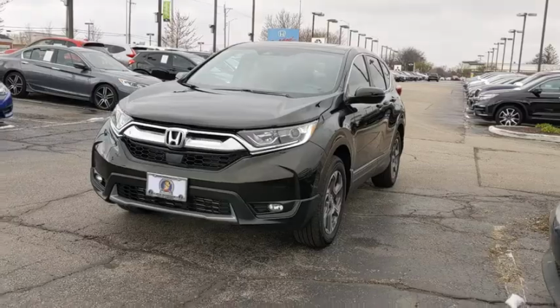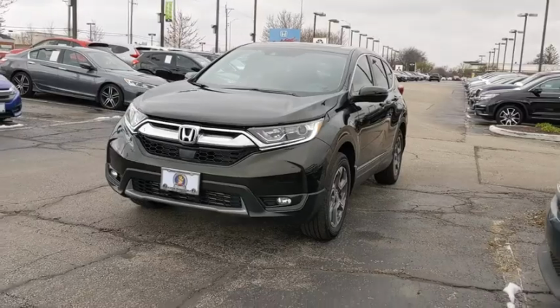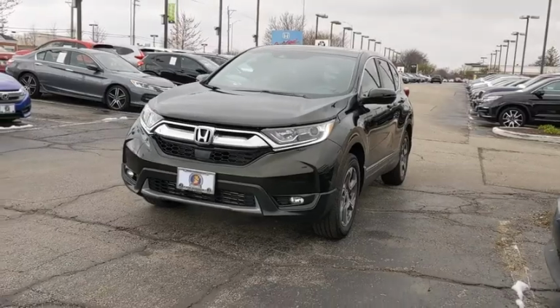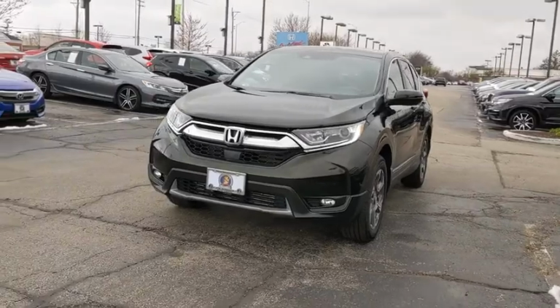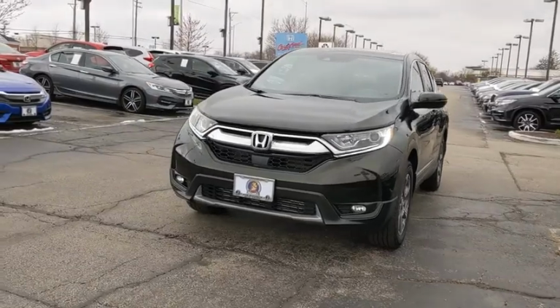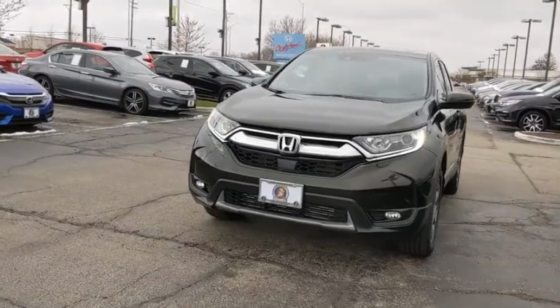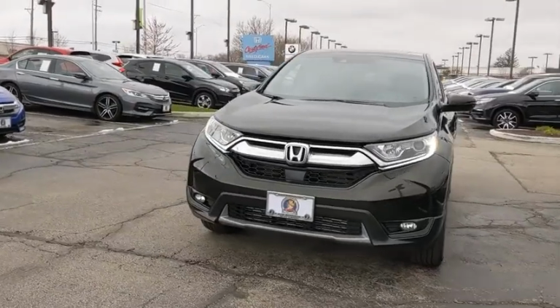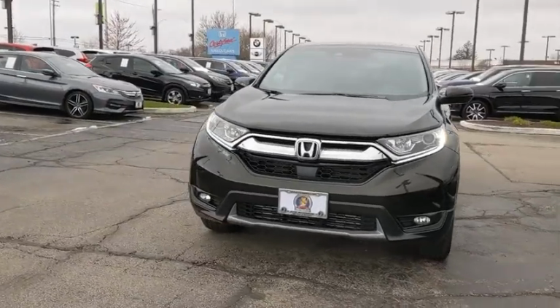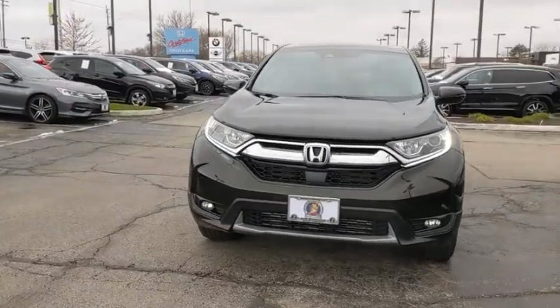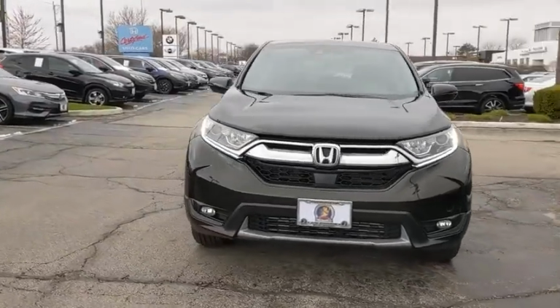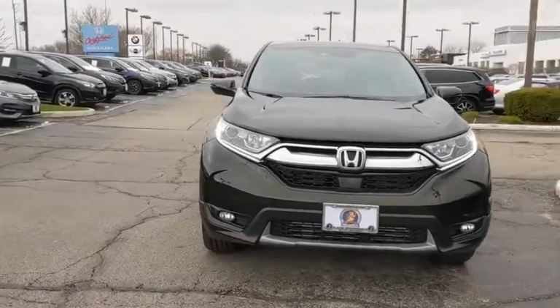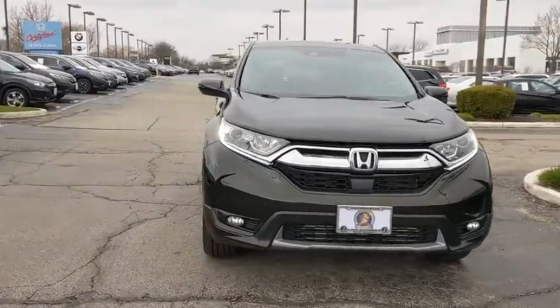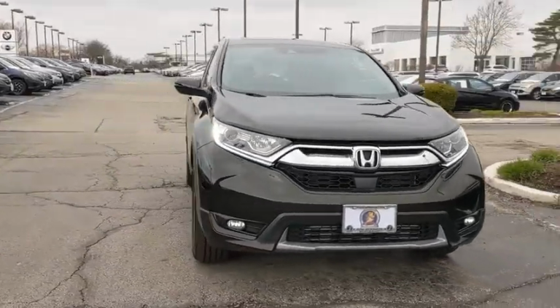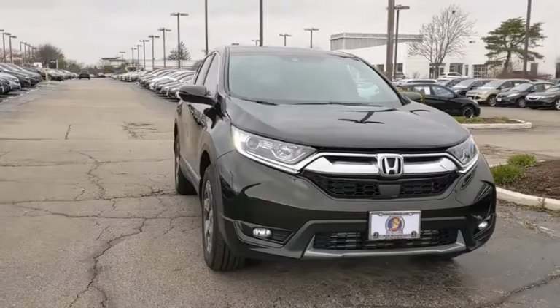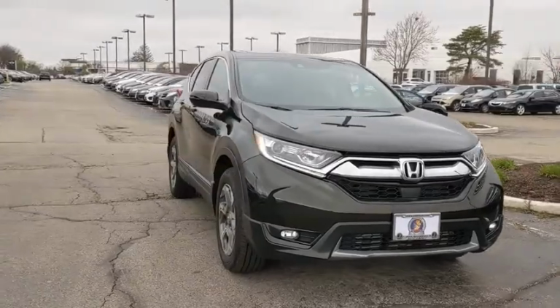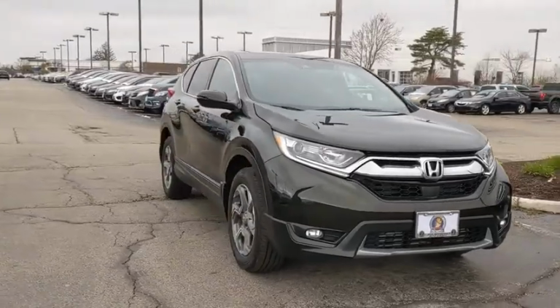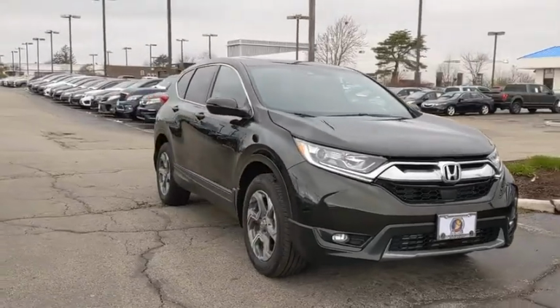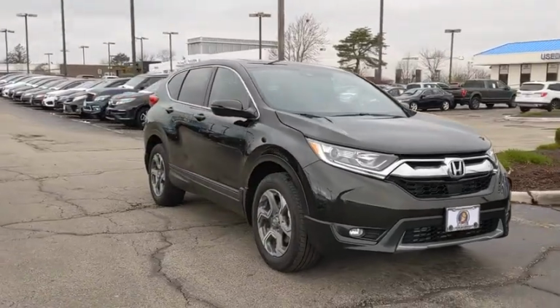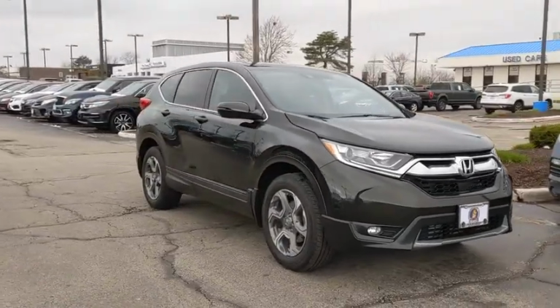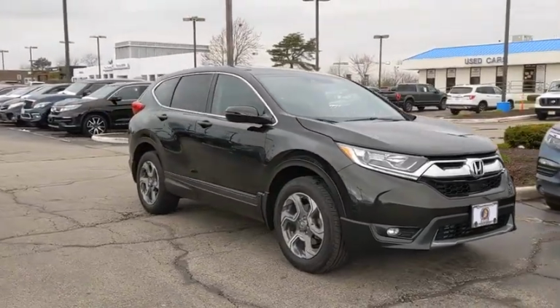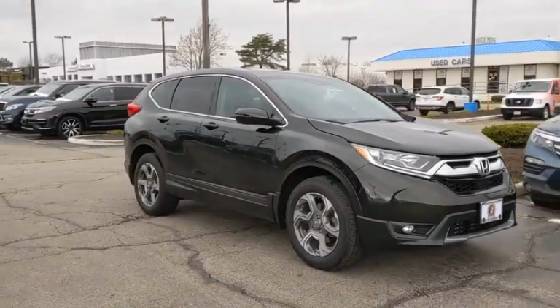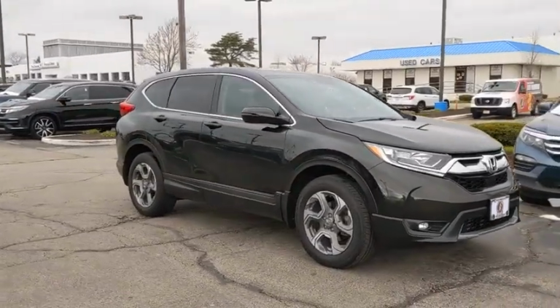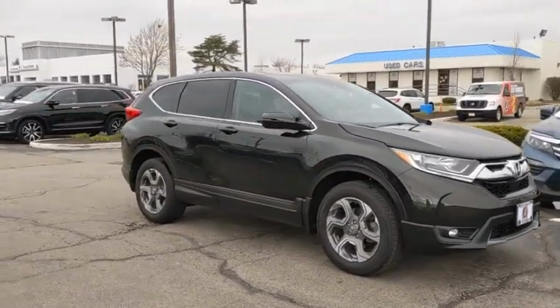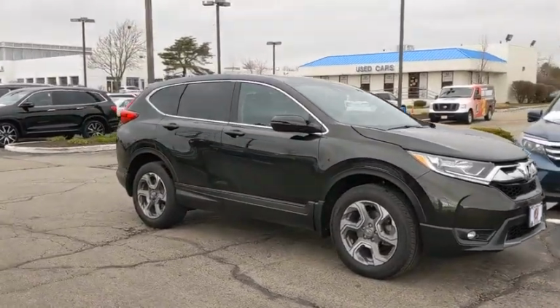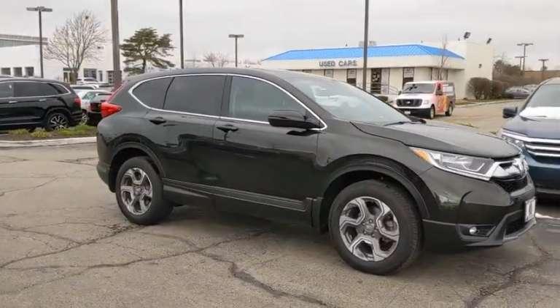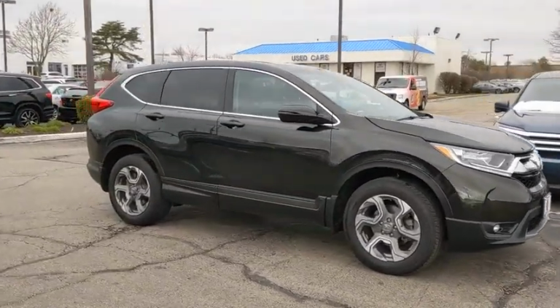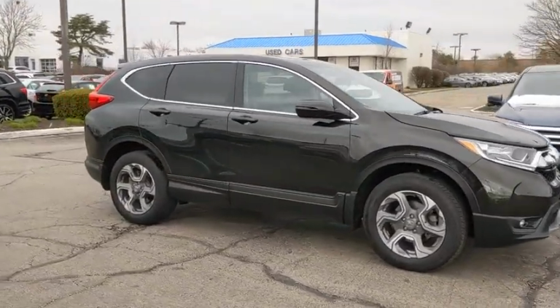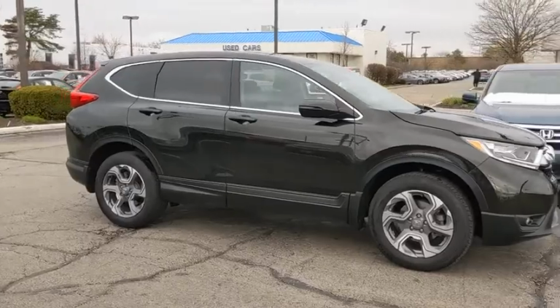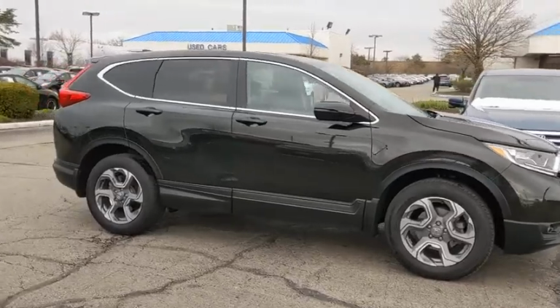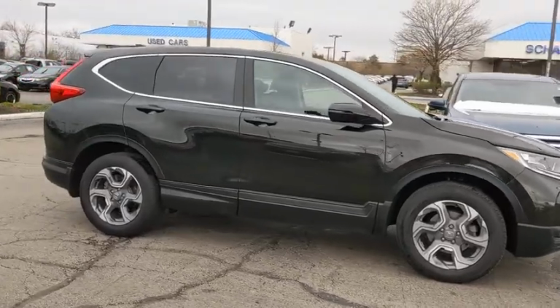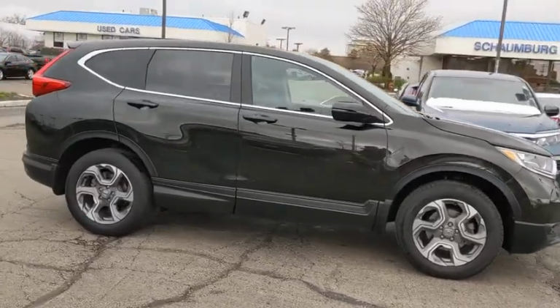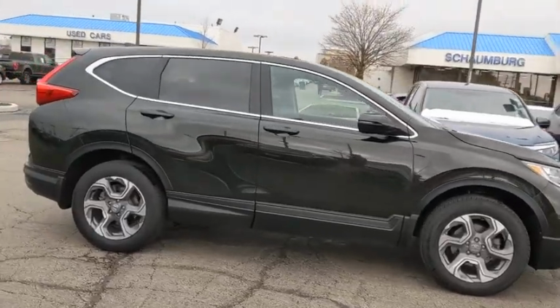Stop by and take a look at the 2017 Honda CR-V — a top recommended vehicle because of its car-like driving manners, good value, cool technology, and comfy interior.